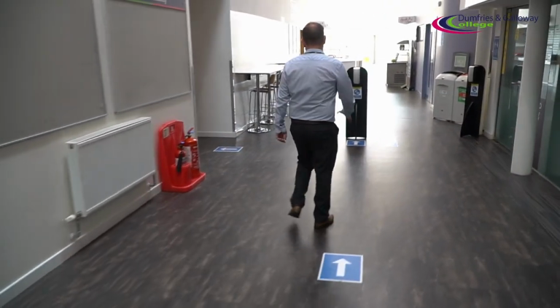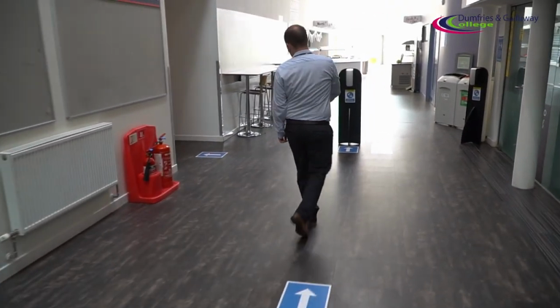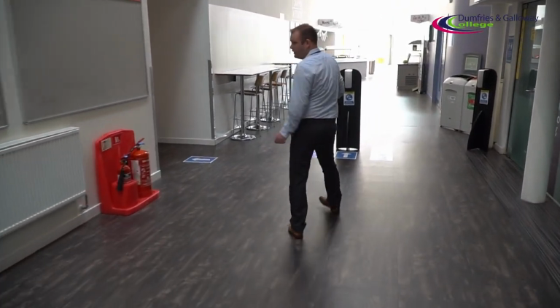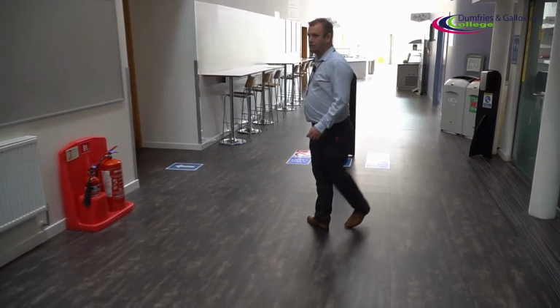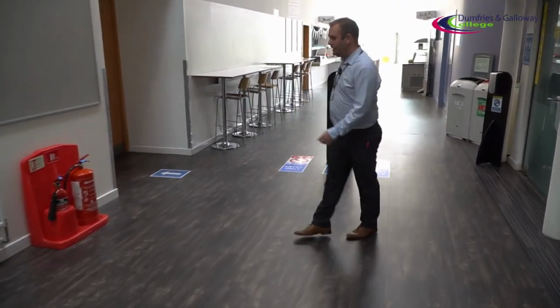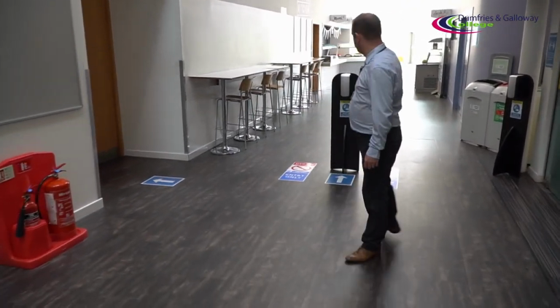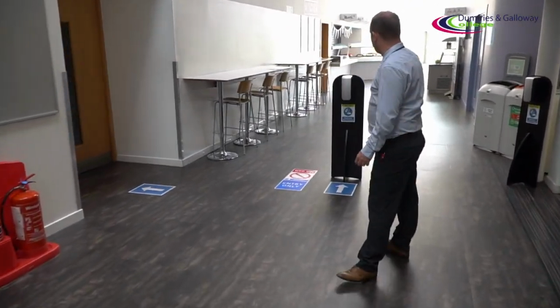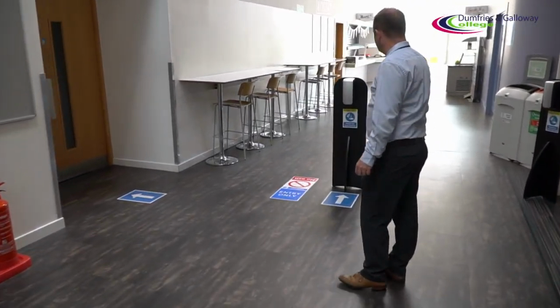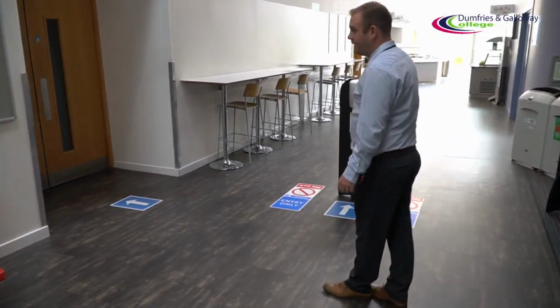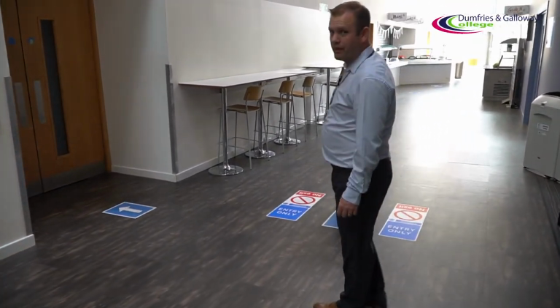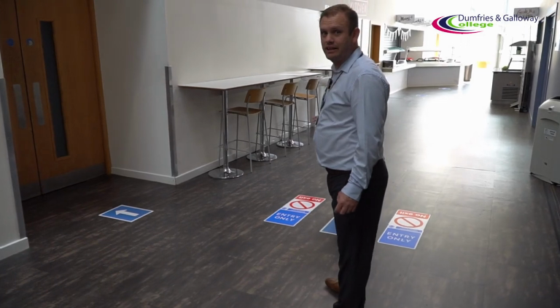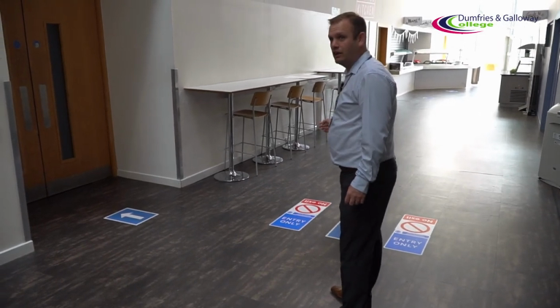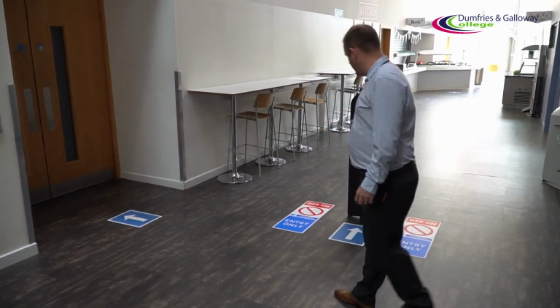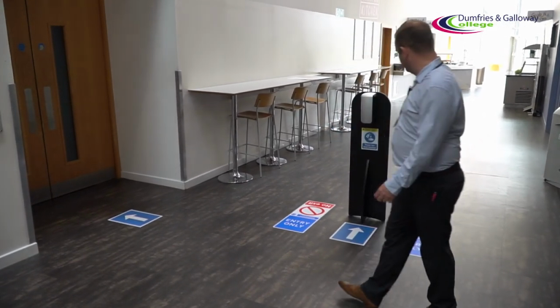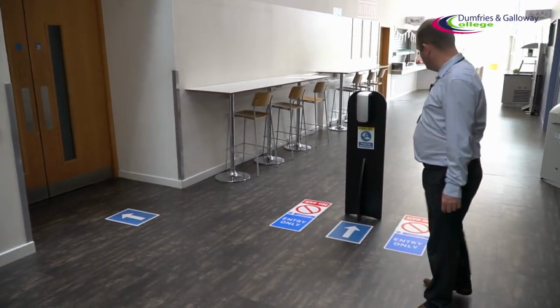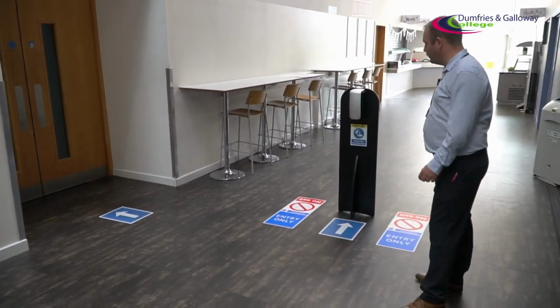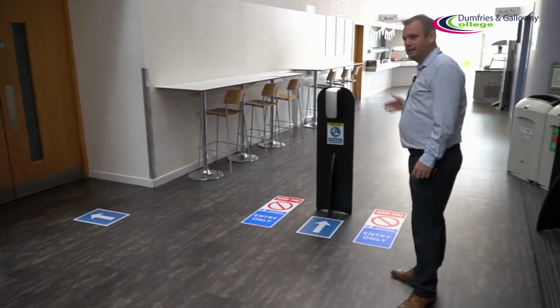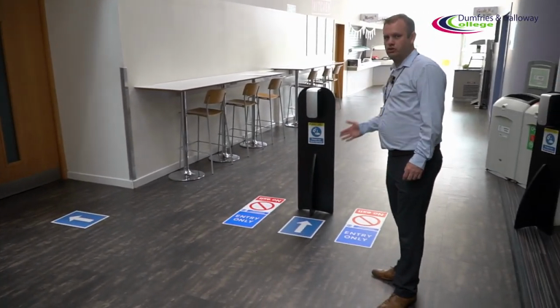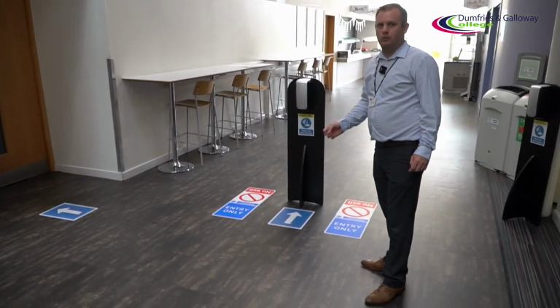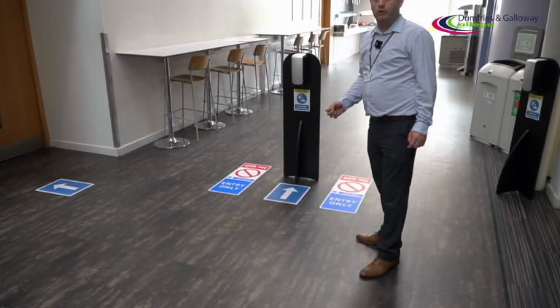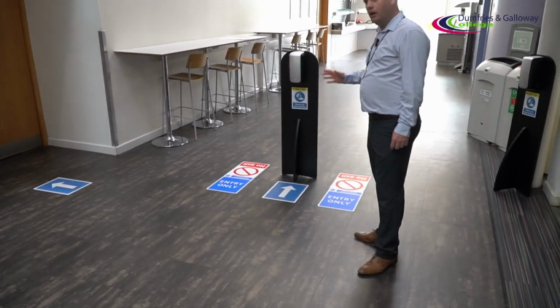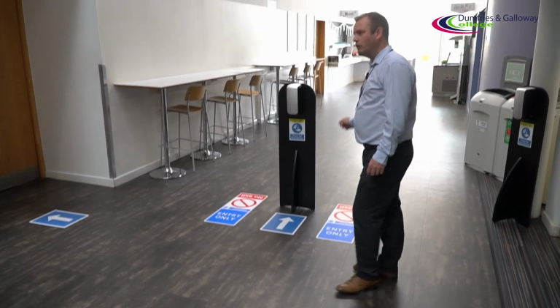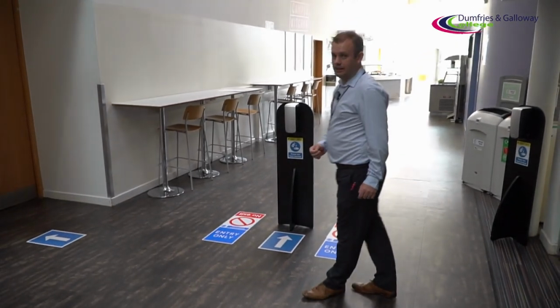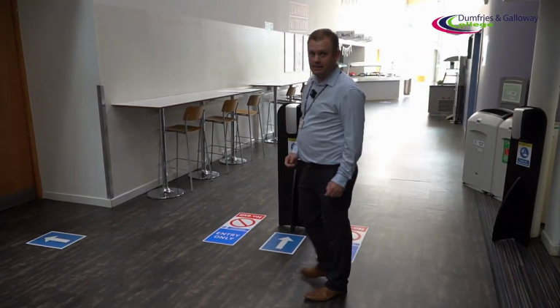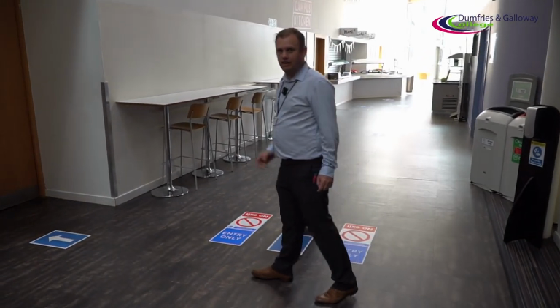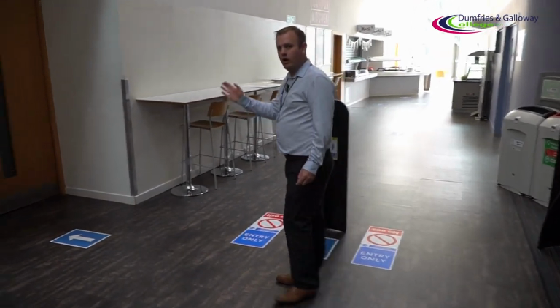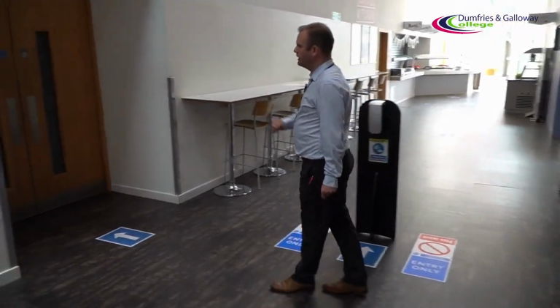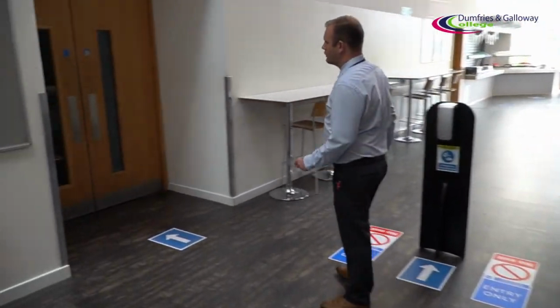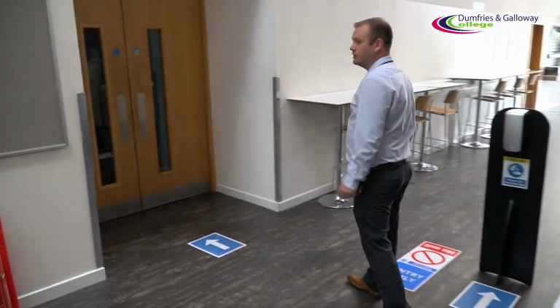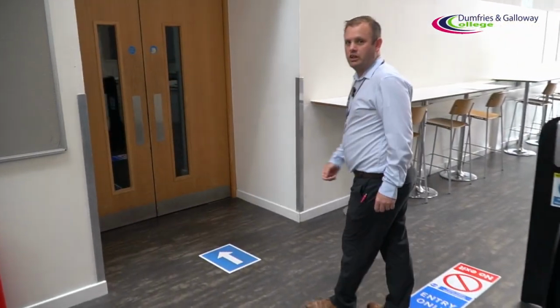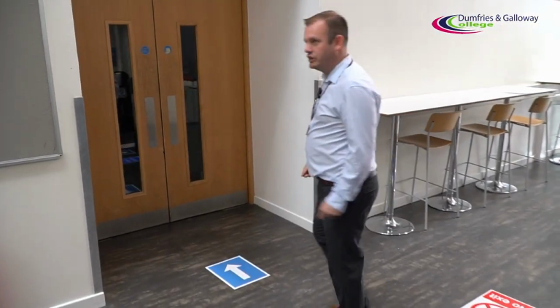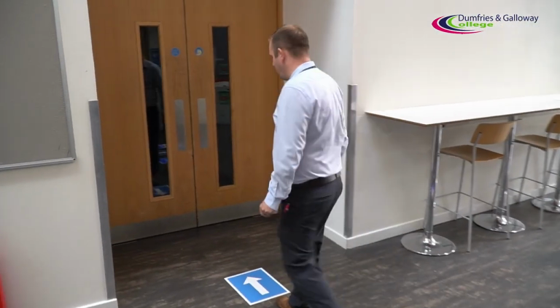We'll get to this point and this shows you the entrance into the canteen, again with hand sanitiser. As you can see, we've got no-exit signs to make sure it's a complete one-way. I will come back to the canteen side later on, but we'll continue through to the construction and engineering departments.